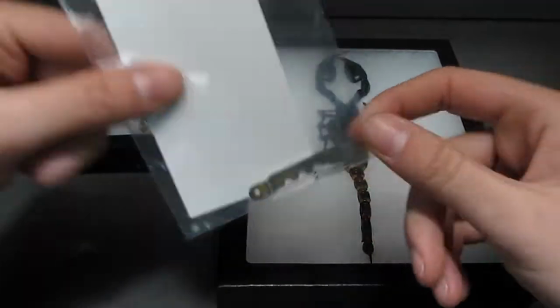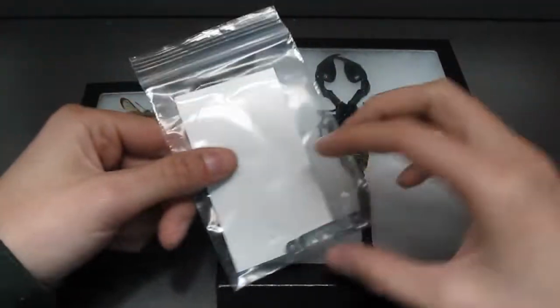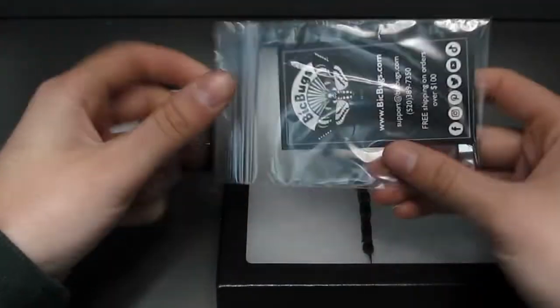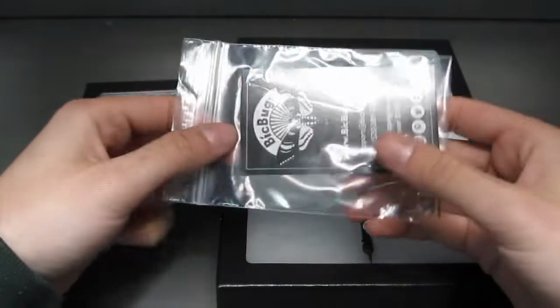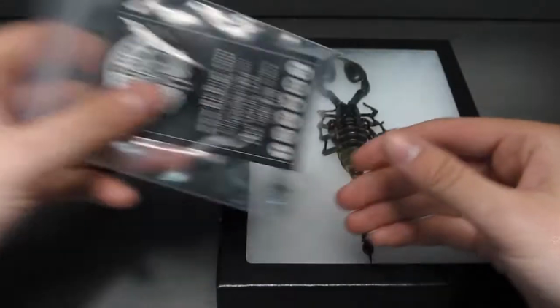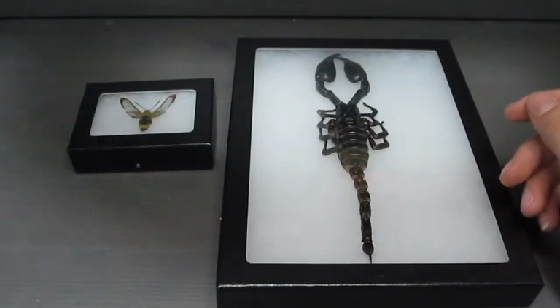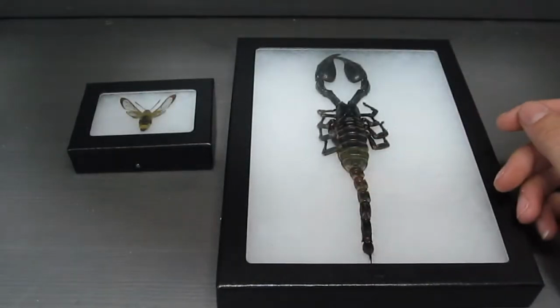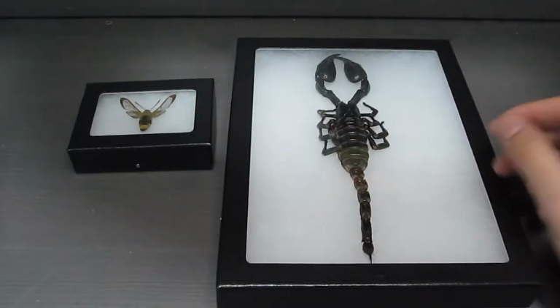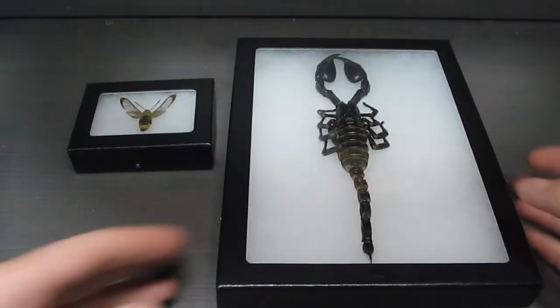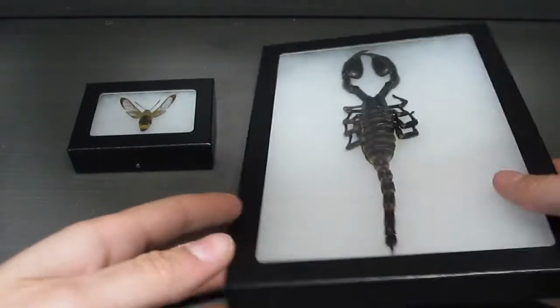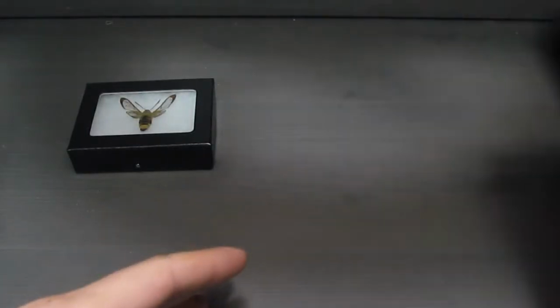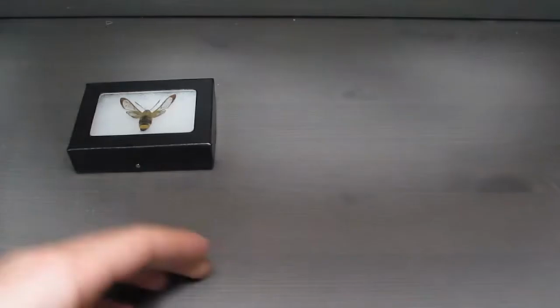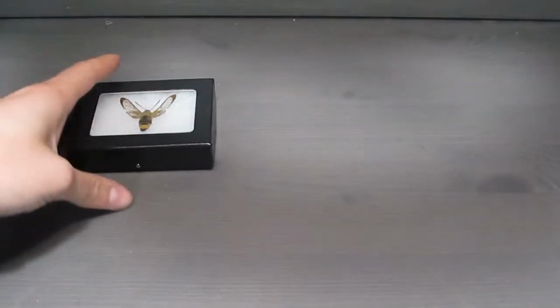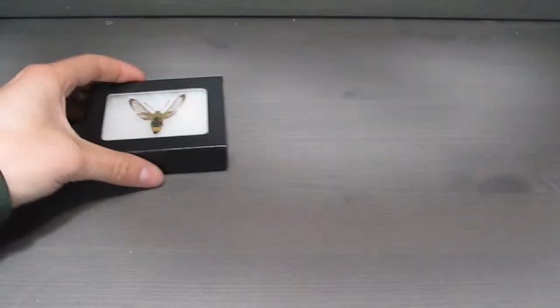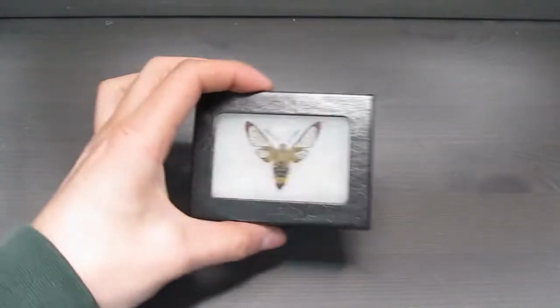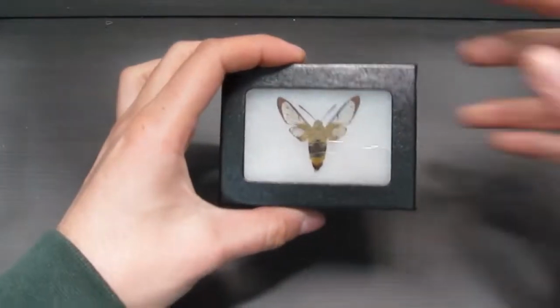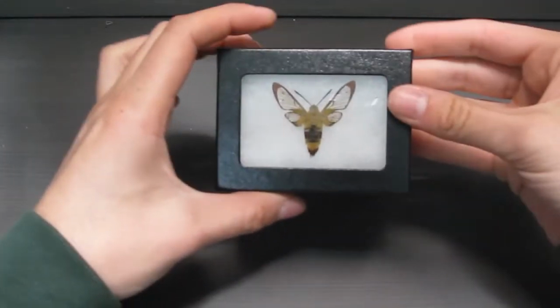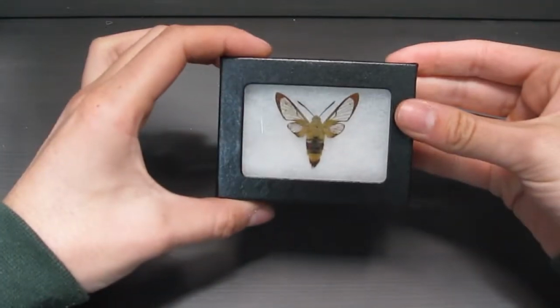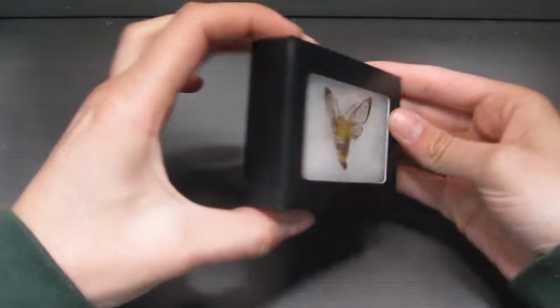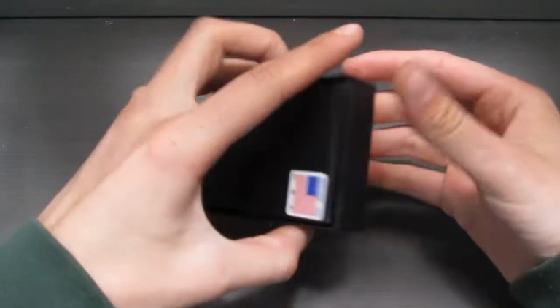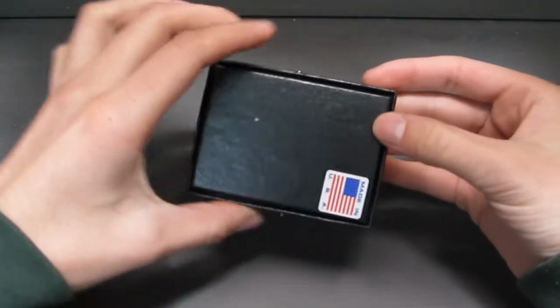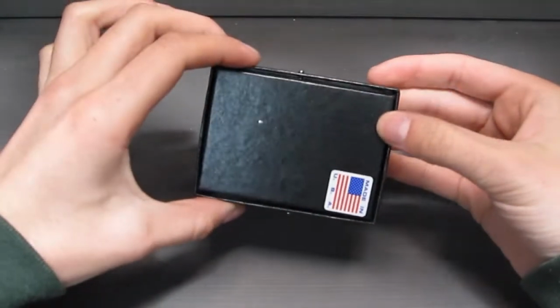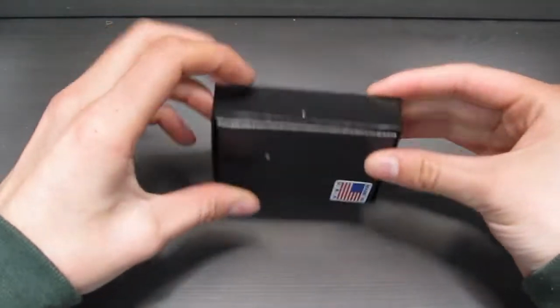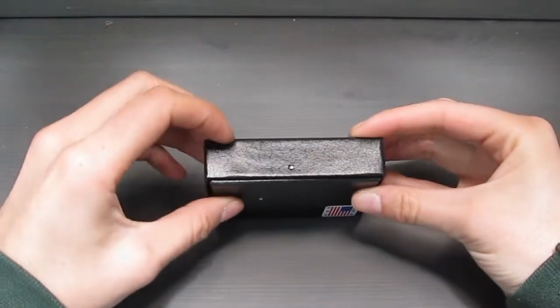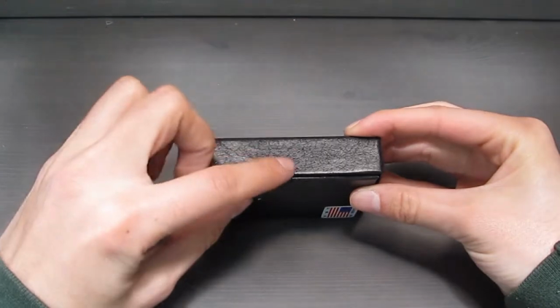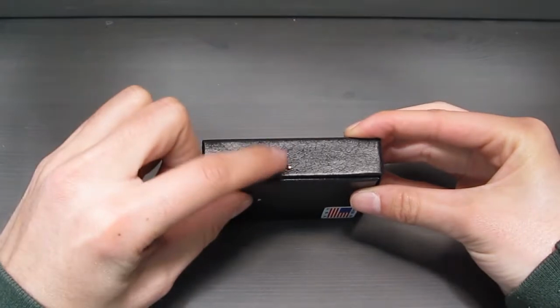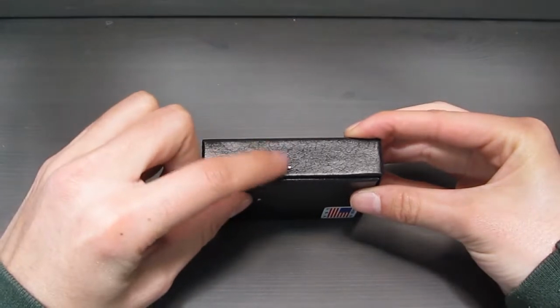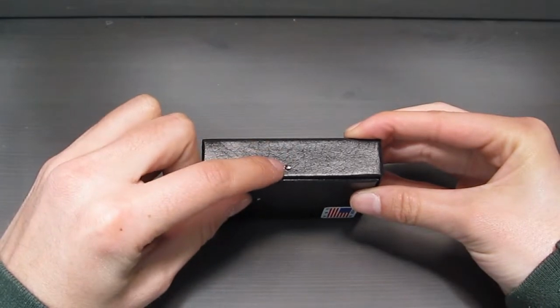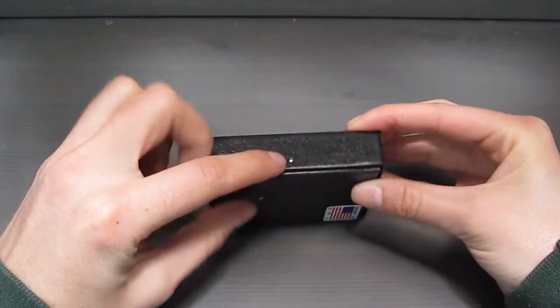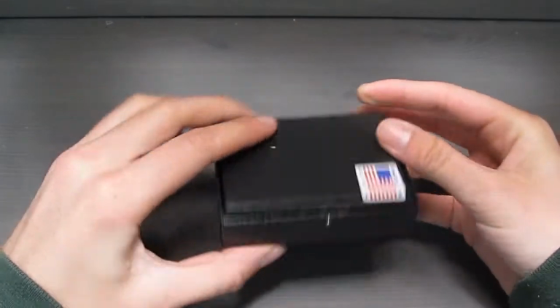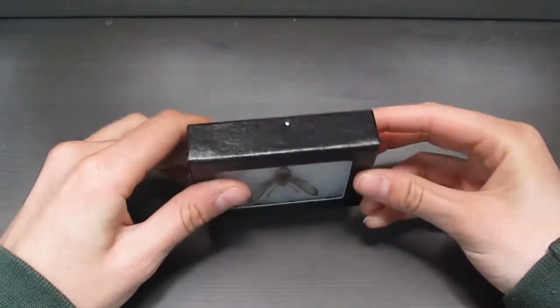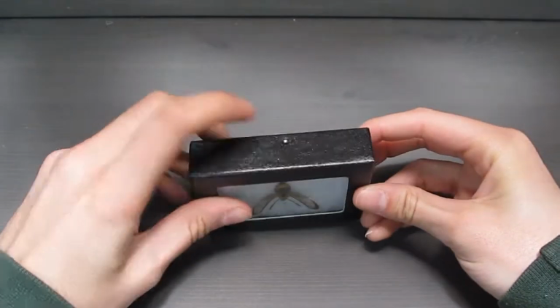There are two sizes of hangers: small and large. You can tell which size you'll need by looking at the number of nails on the side of the frame. If there's one nail on each side you'll need a small, and if there's two on each side you'll need a large.